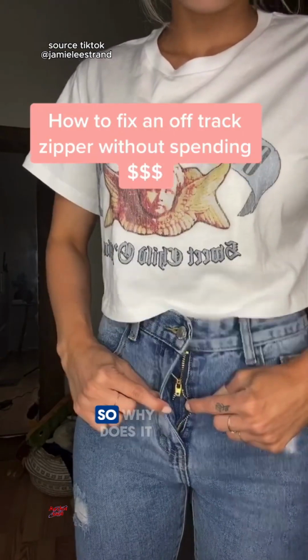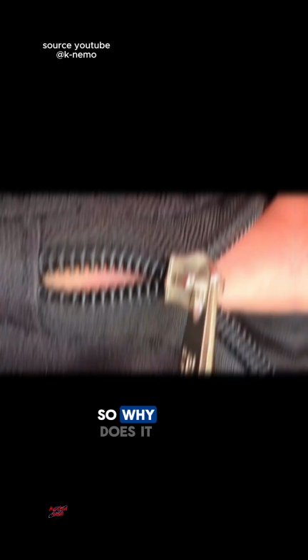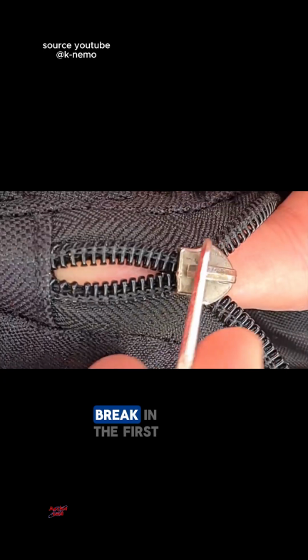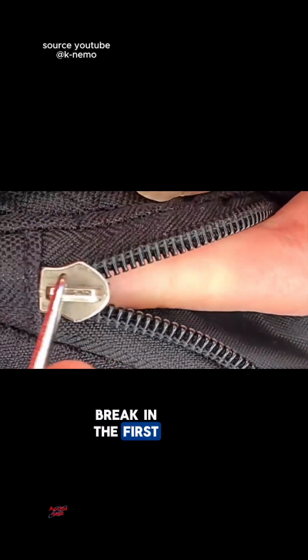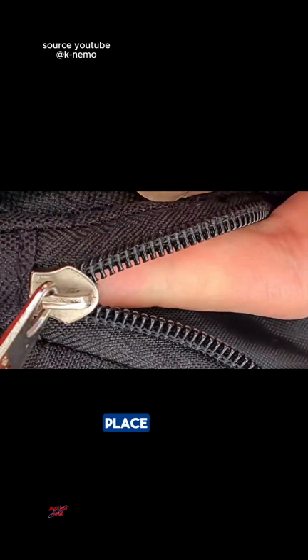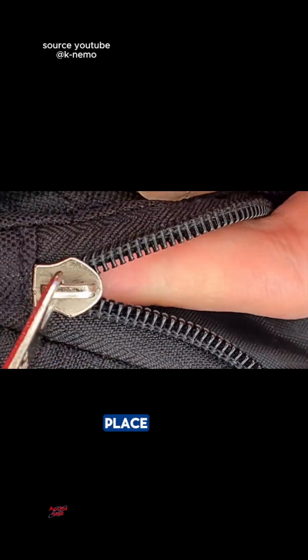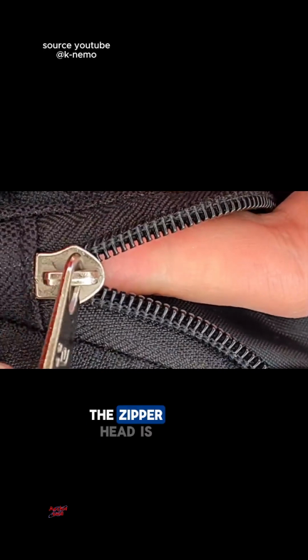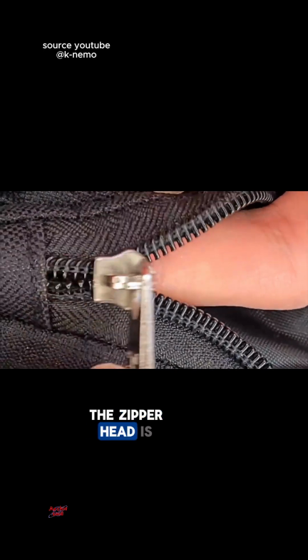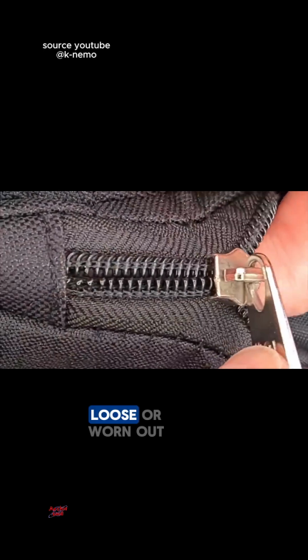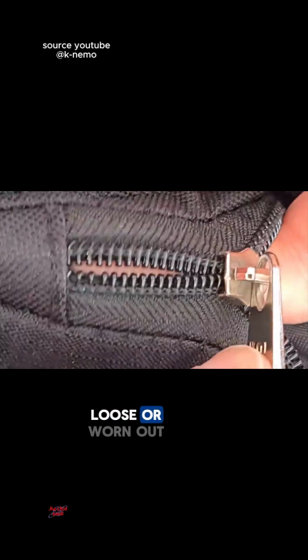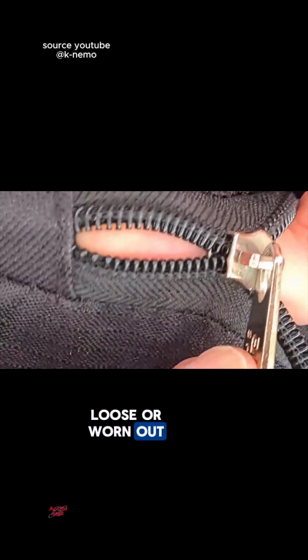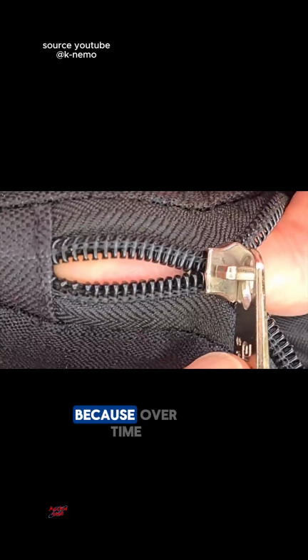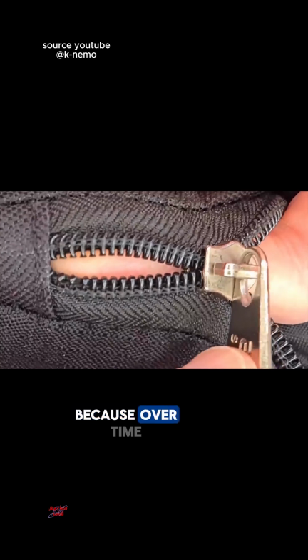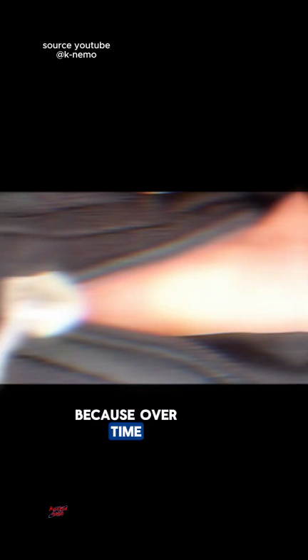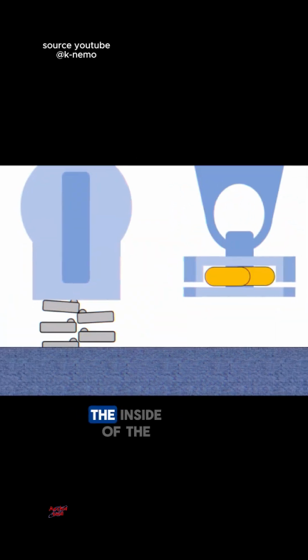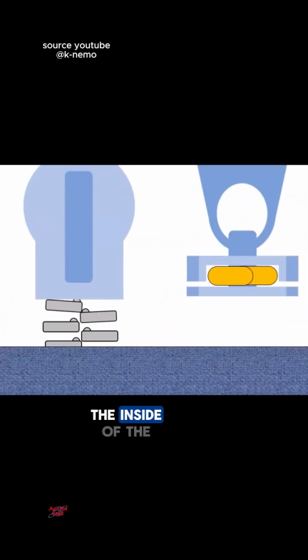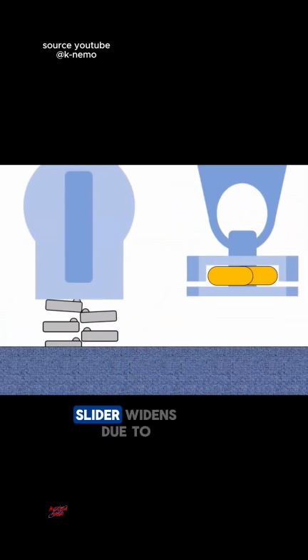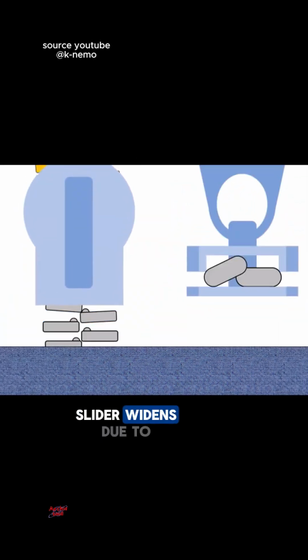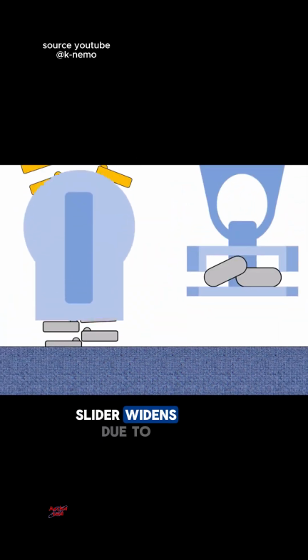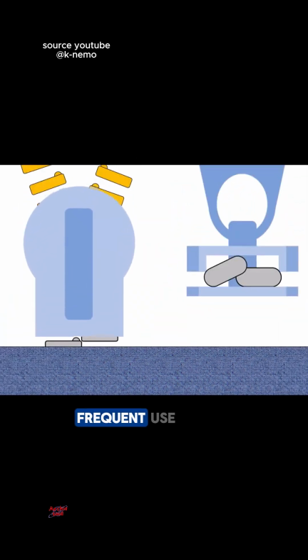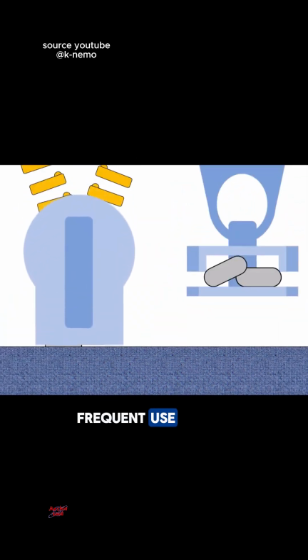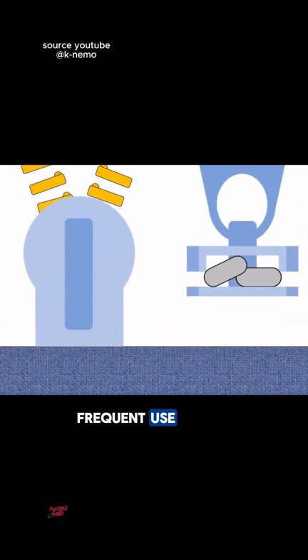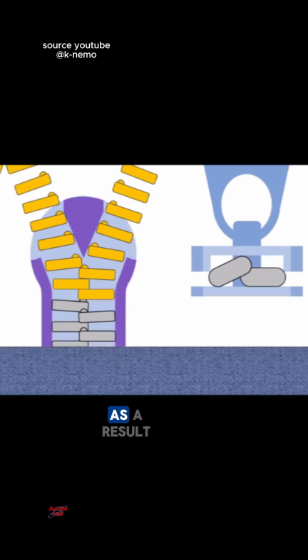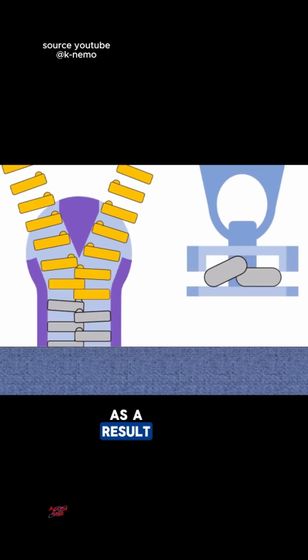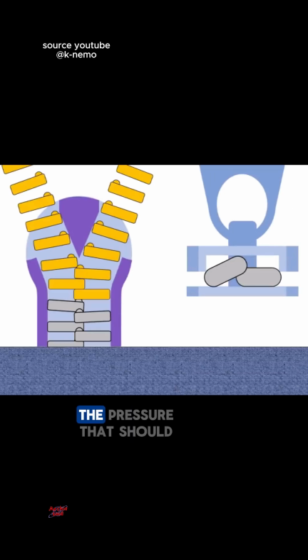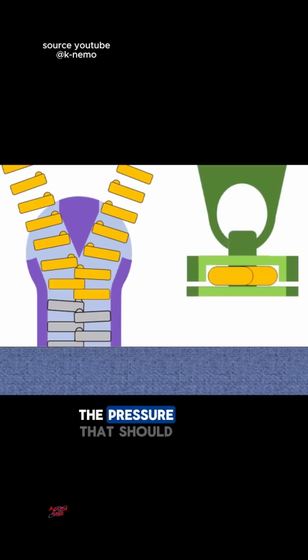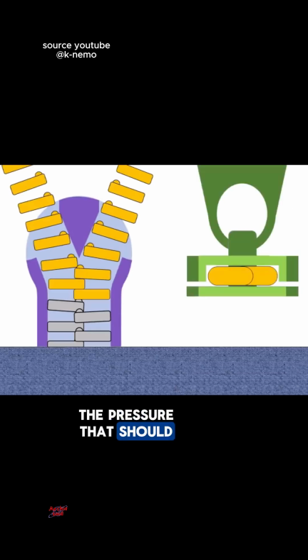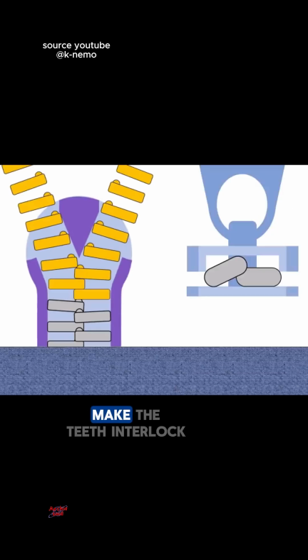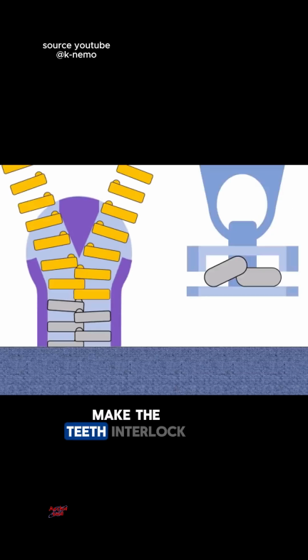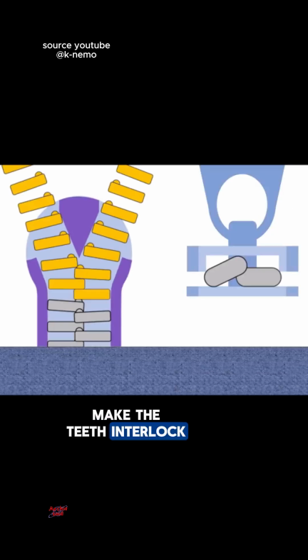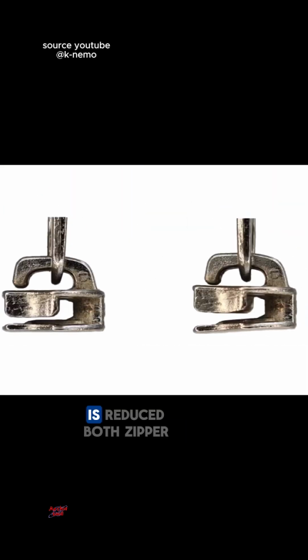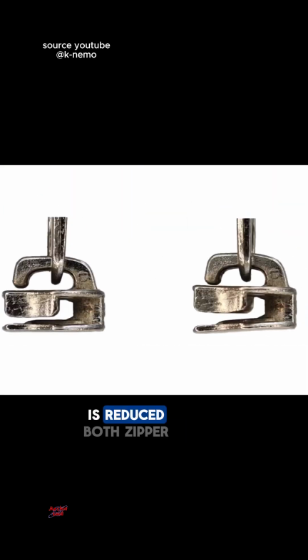So why does it break in the first place? The zipper head is loose or worn out because over time, the inside of the slider widens due to frequent use. As a result, the pressure that should make the teeth interlock is reduced.